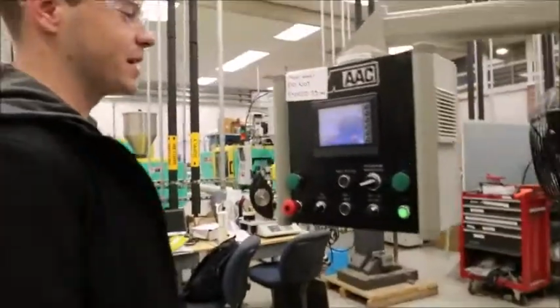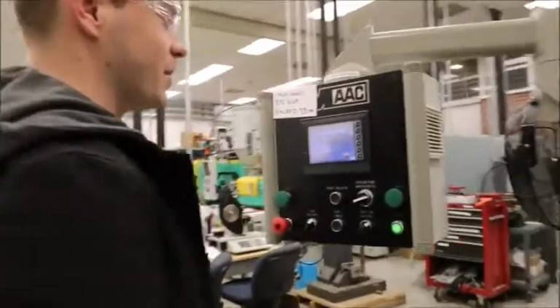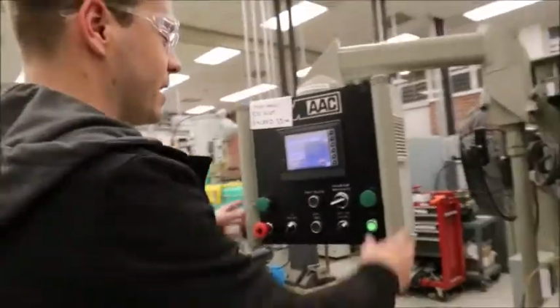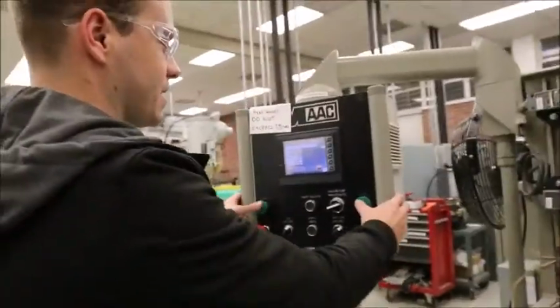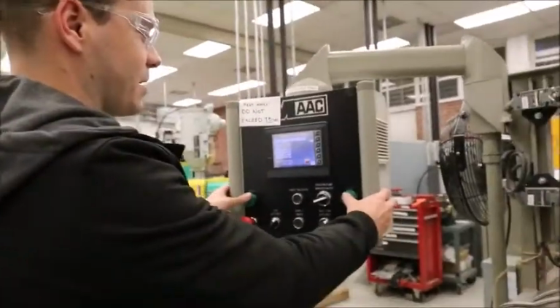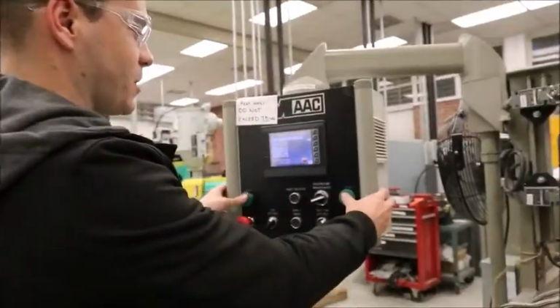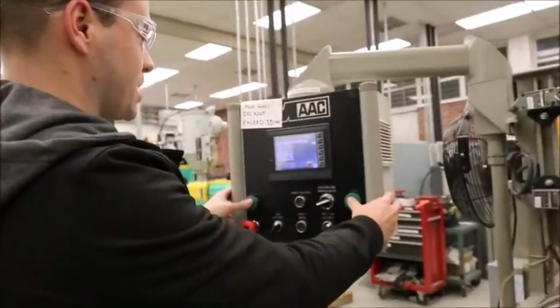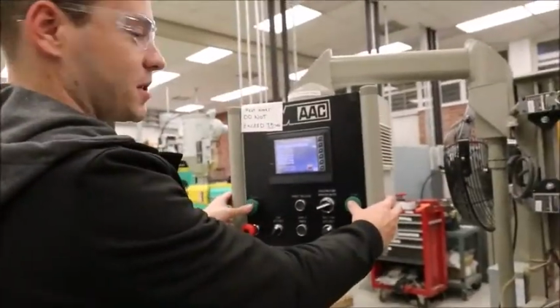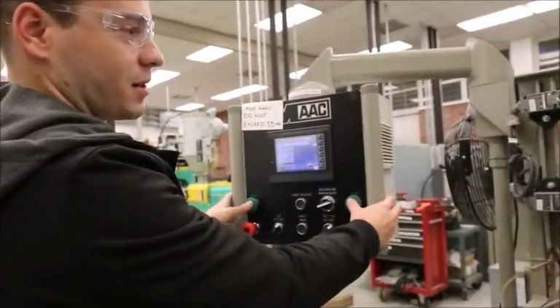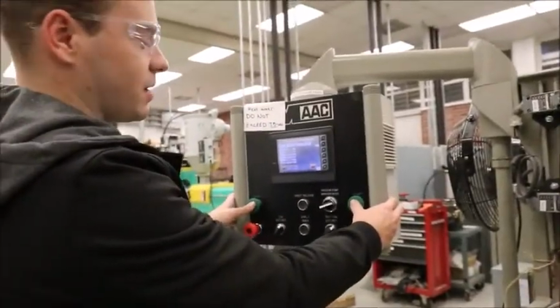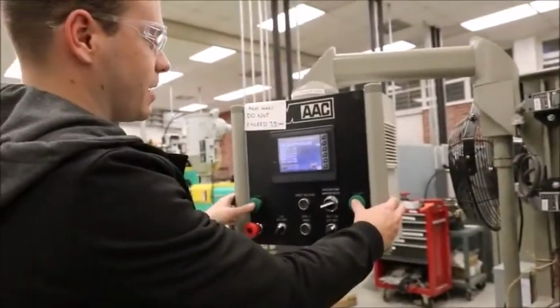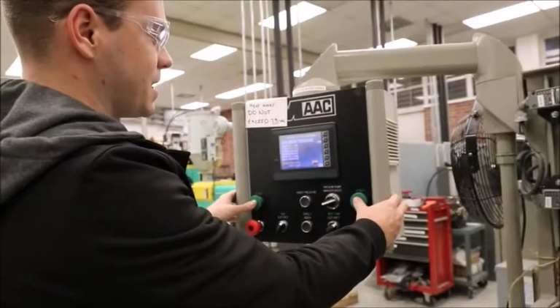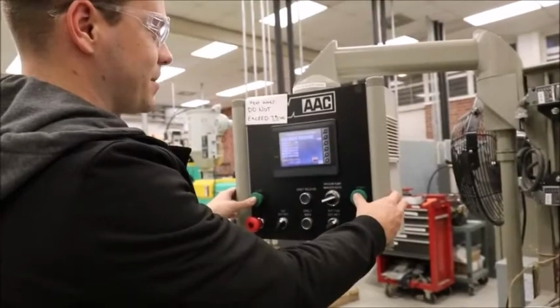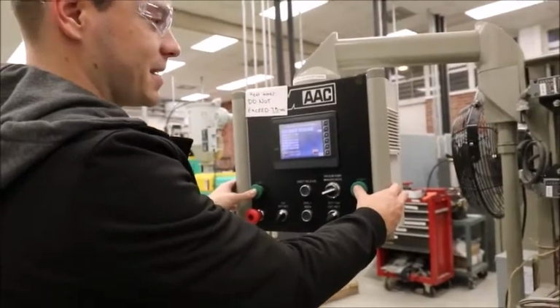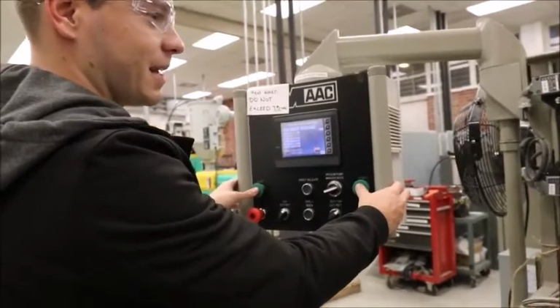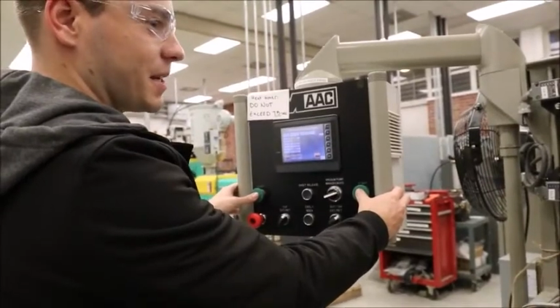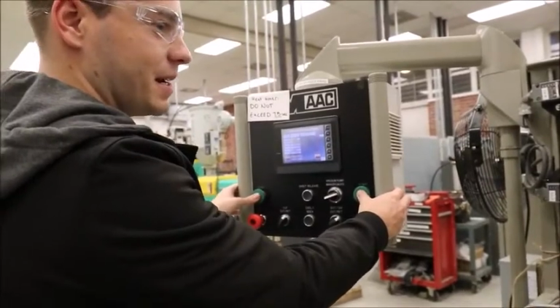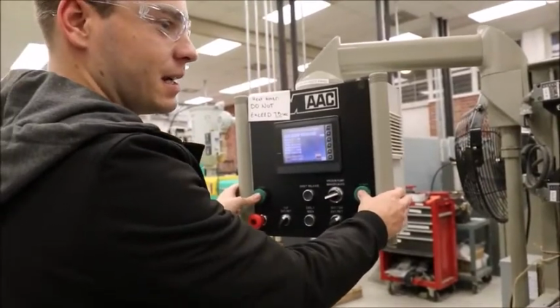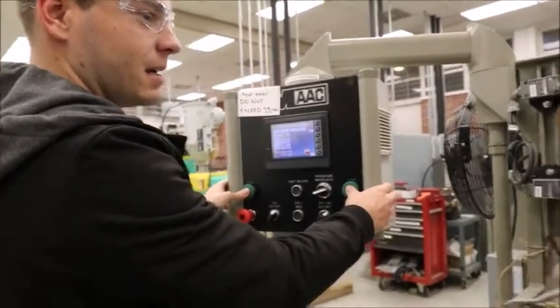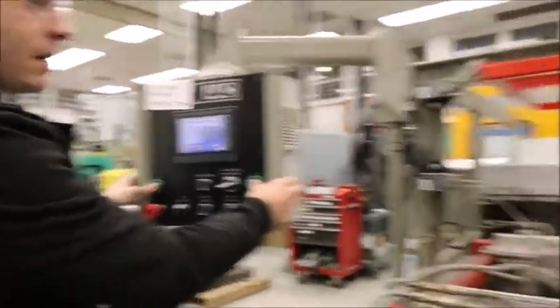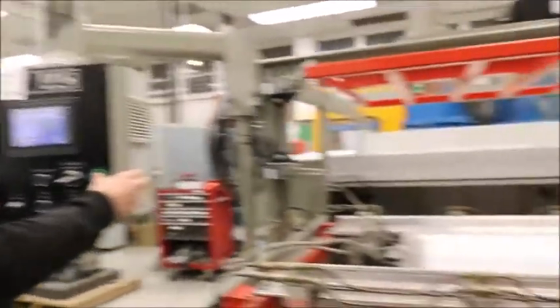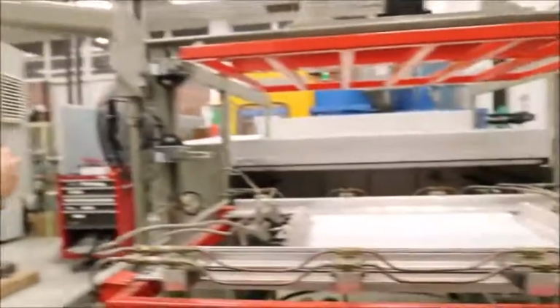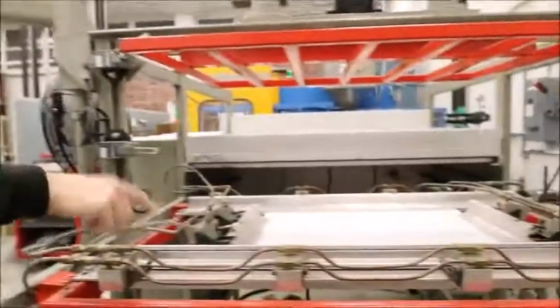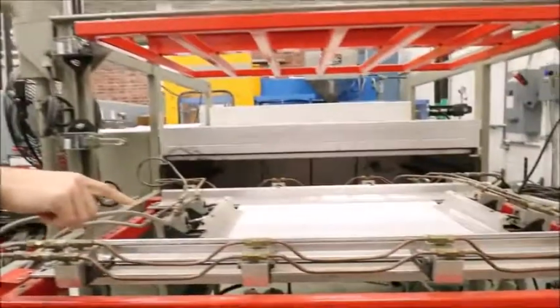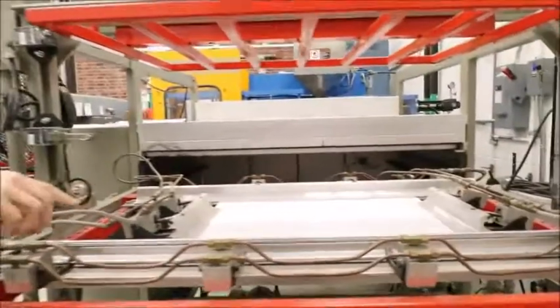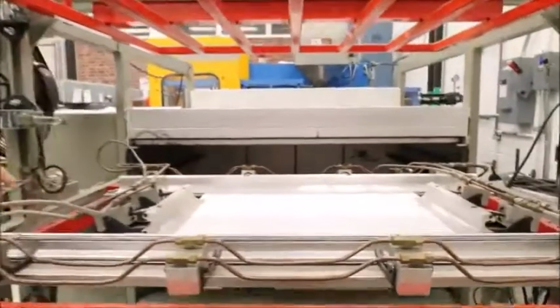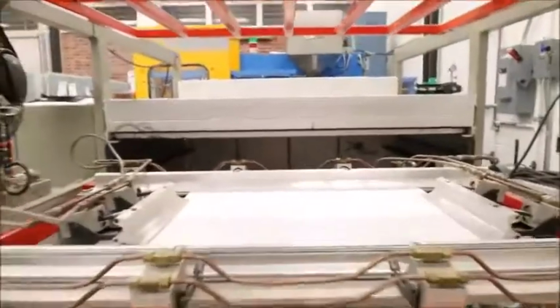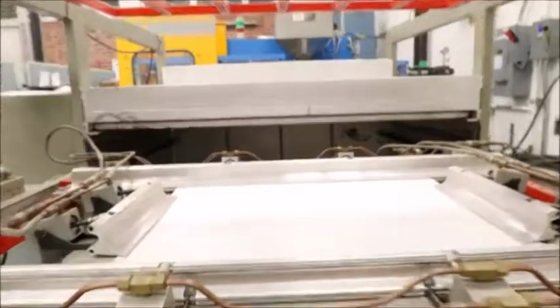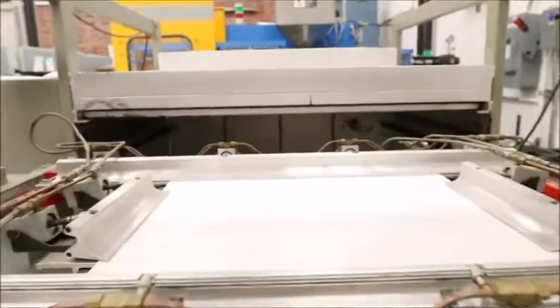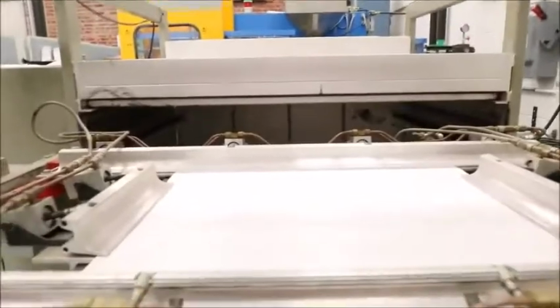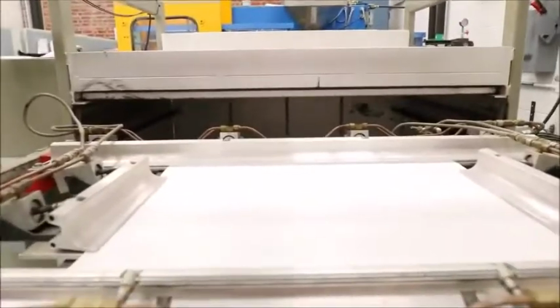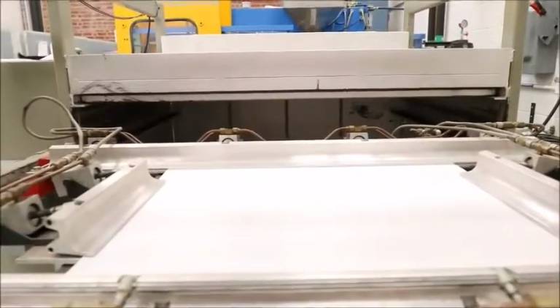All you have to do is first press both start buttons simultaneously to clamp it down. You're going to see it all clamped down — make sure that it's secure in there.